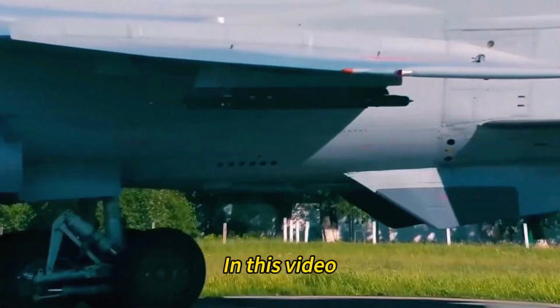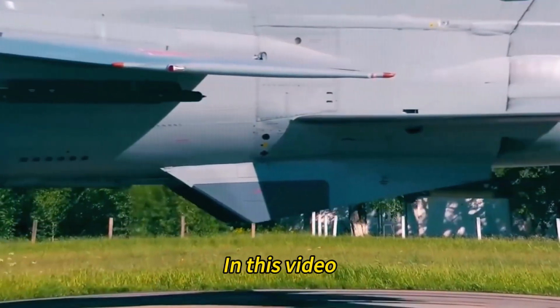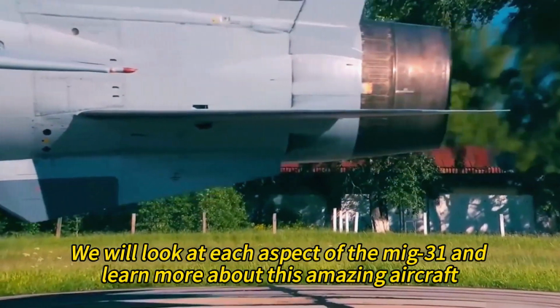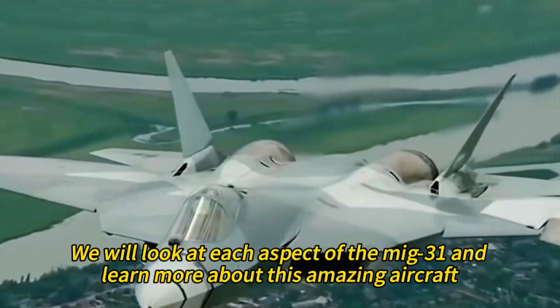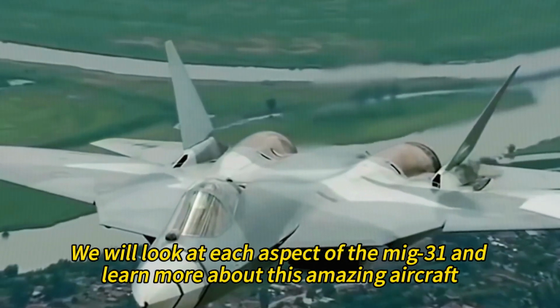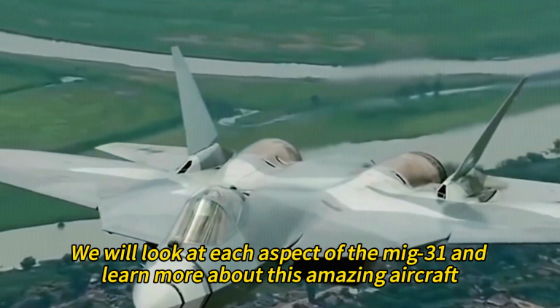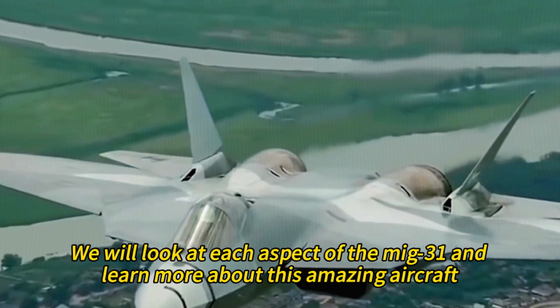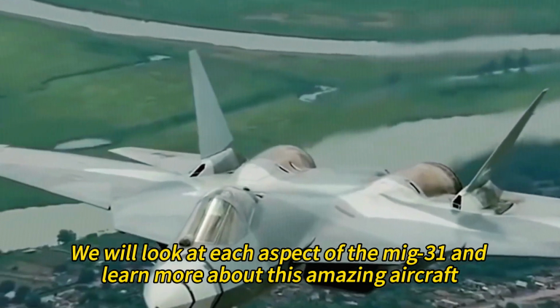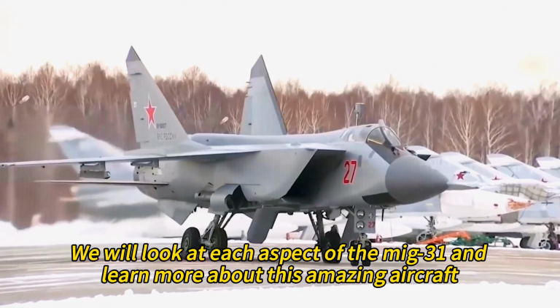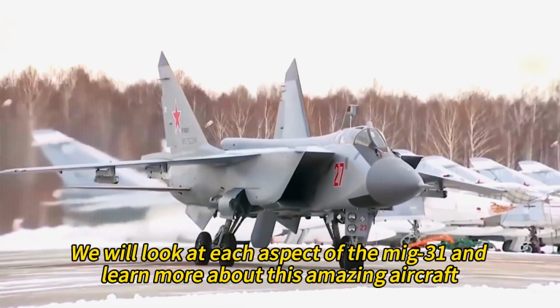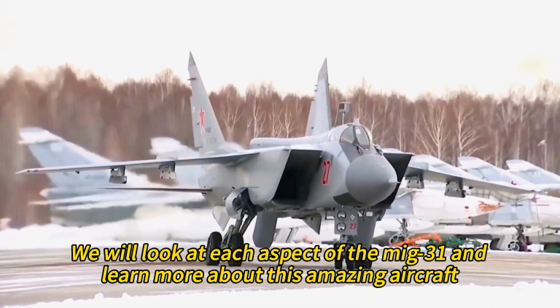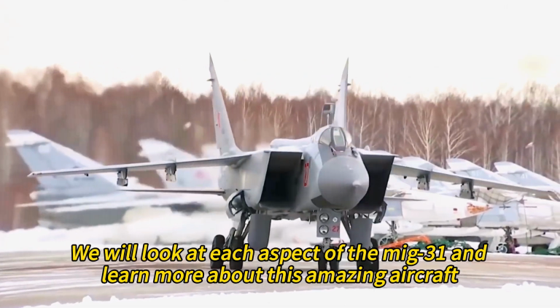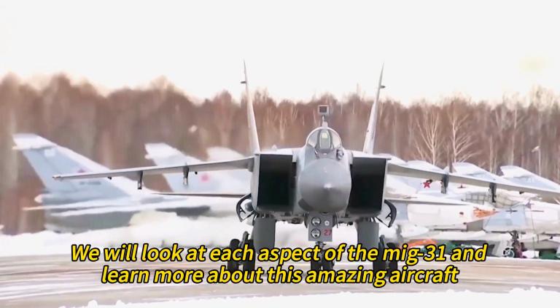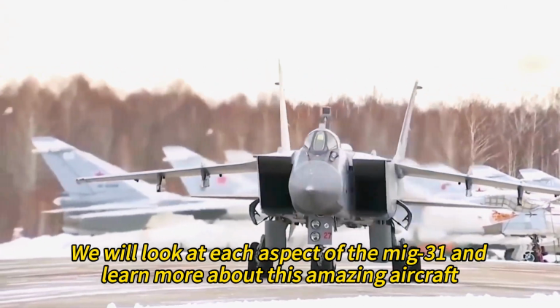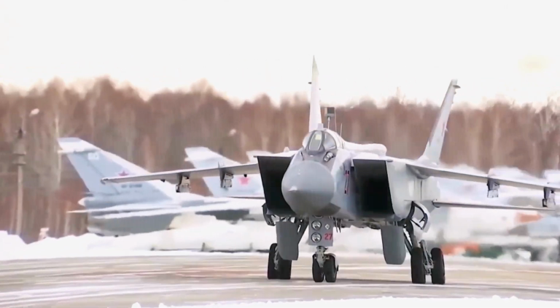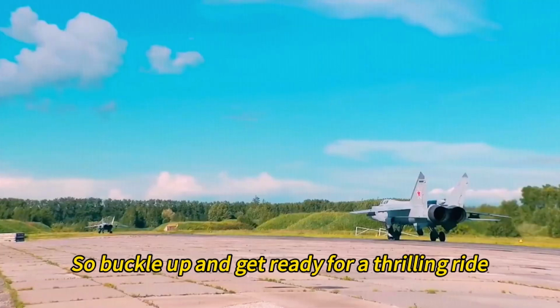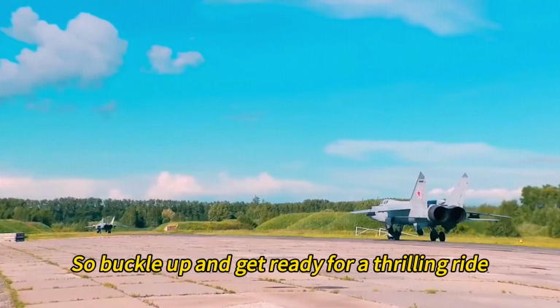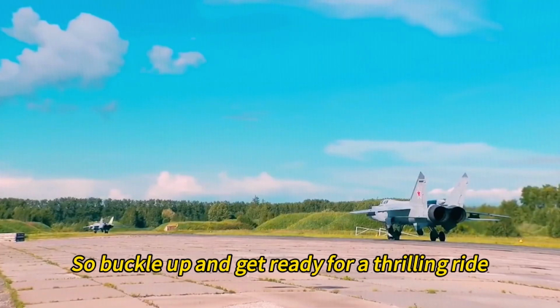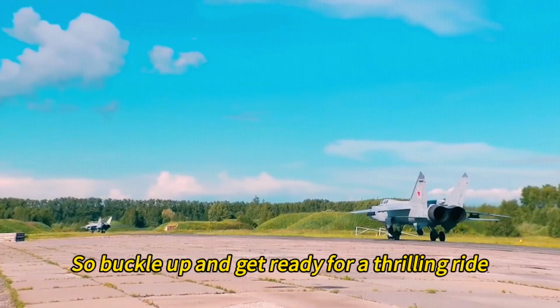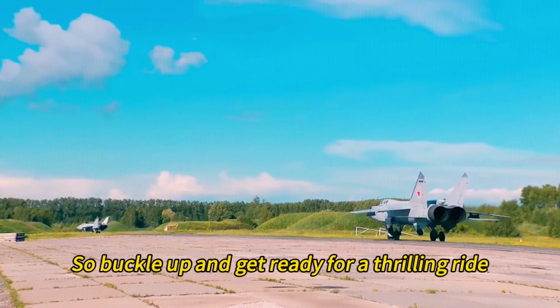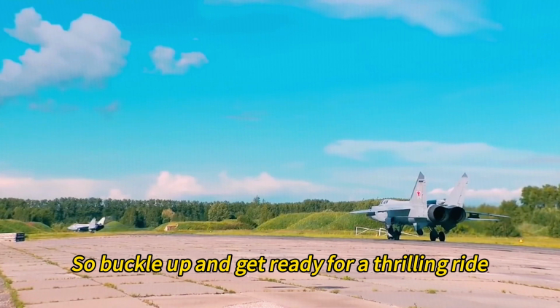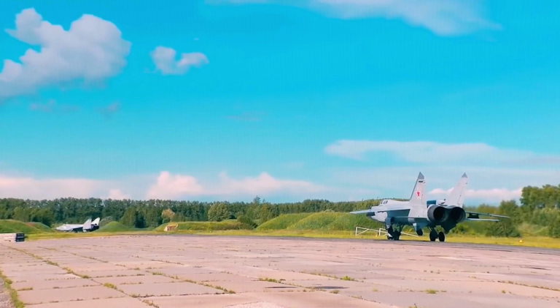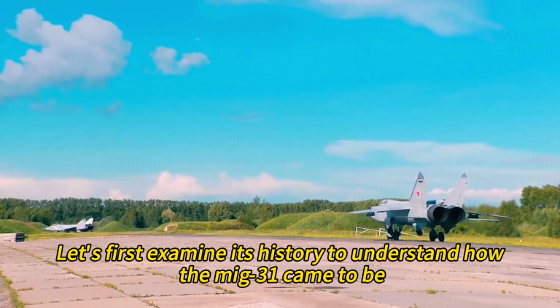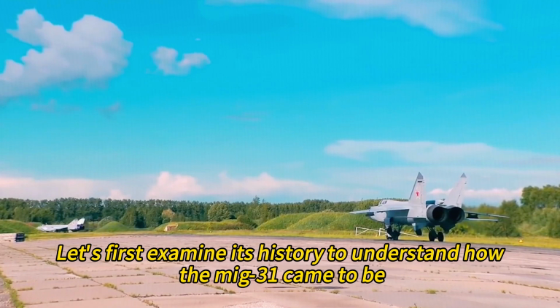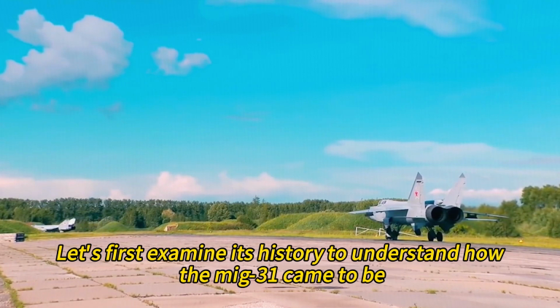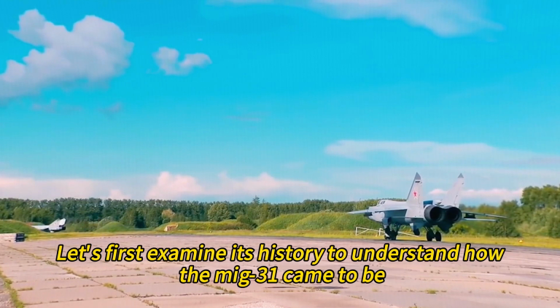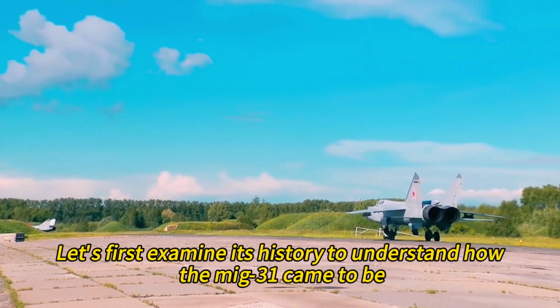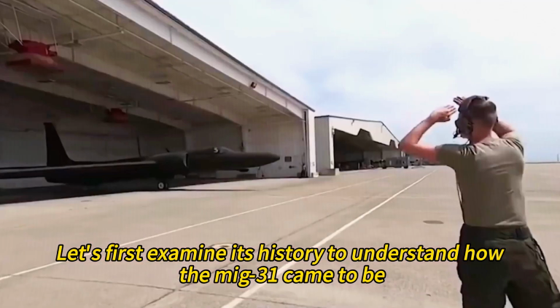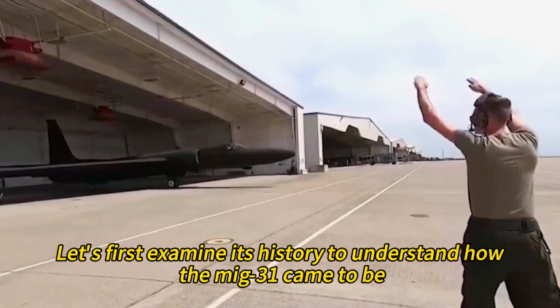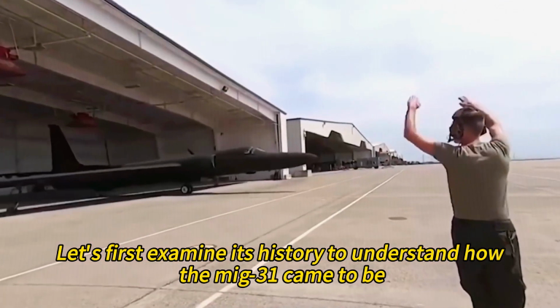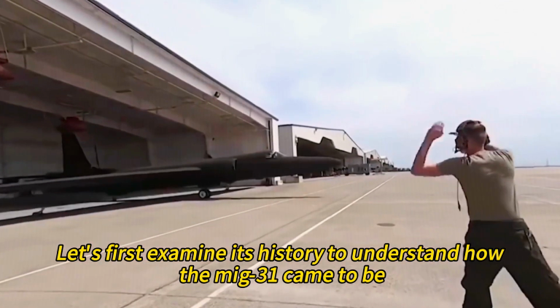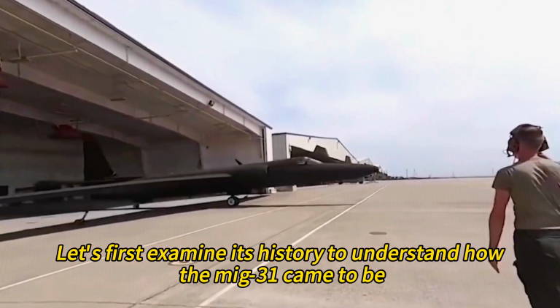In this video, we will look at each aspect of the MiG-31 and learn more about this amazing aircraft. So buckle up and get ready for a thrilling ride. Let's first examine its history to understand how the MiG-31 came to be.